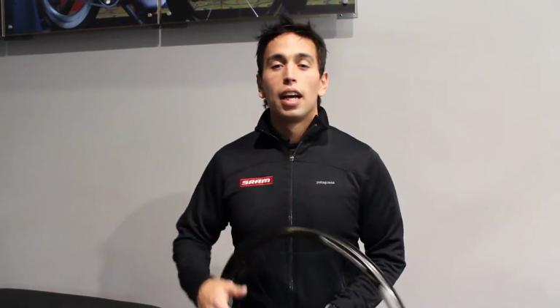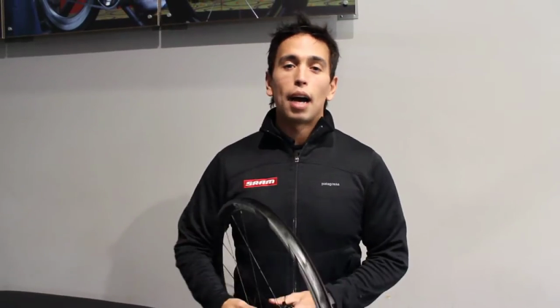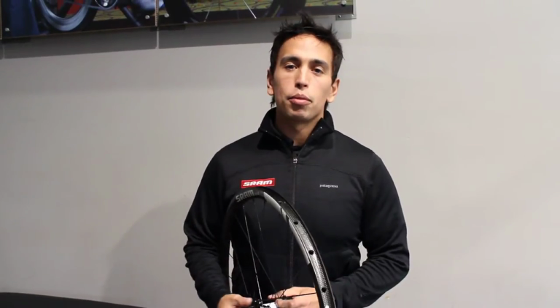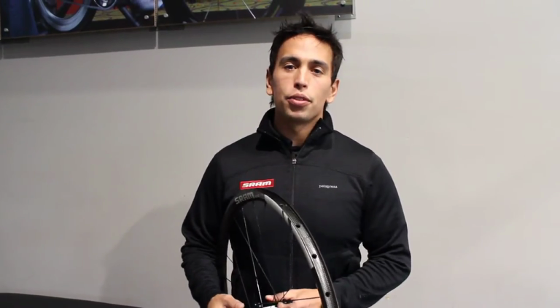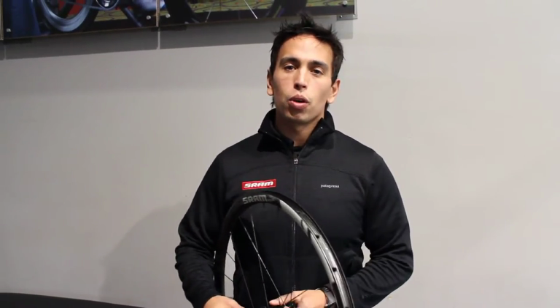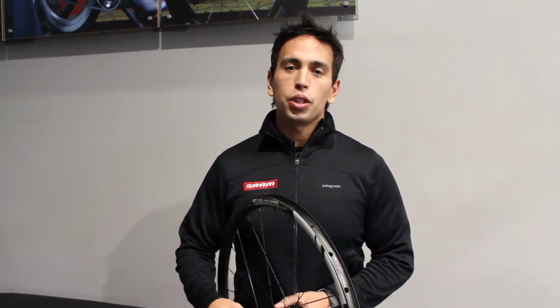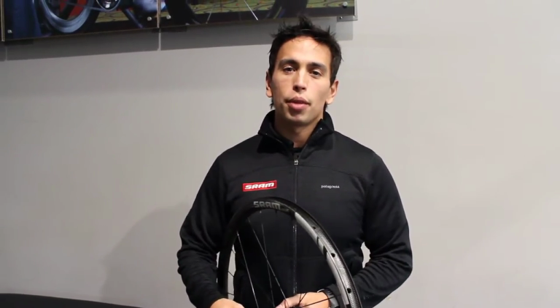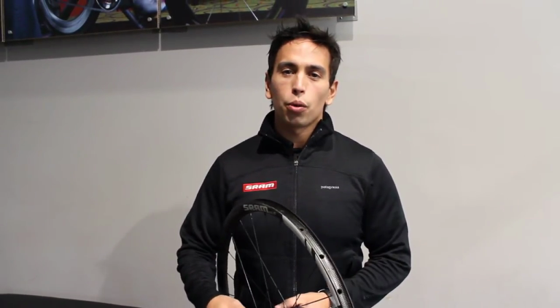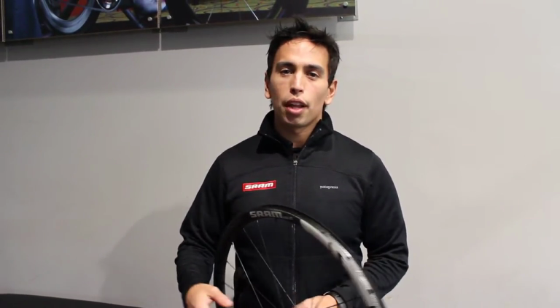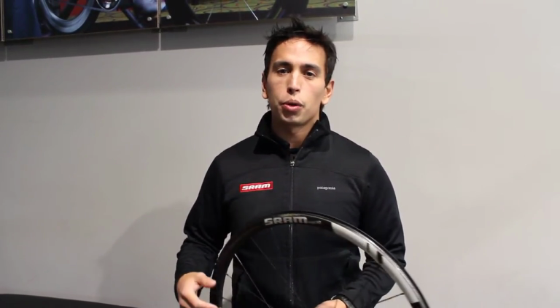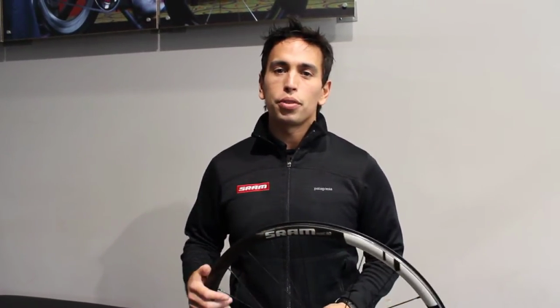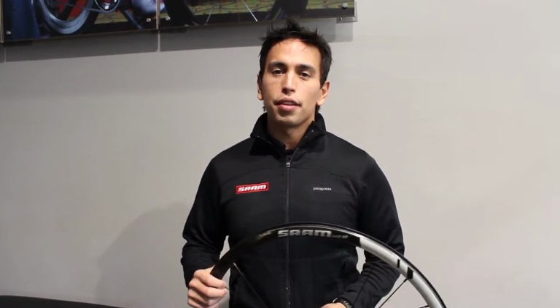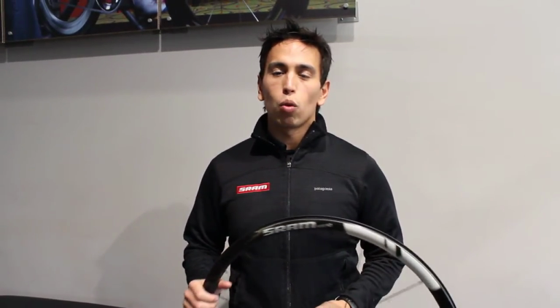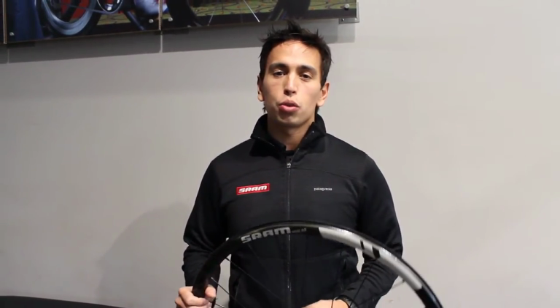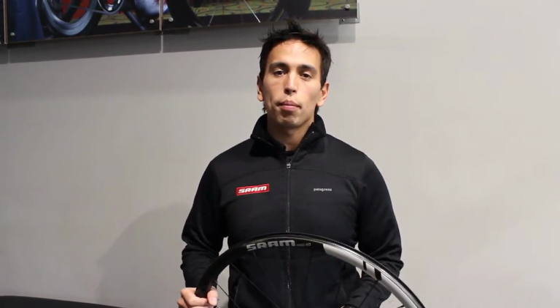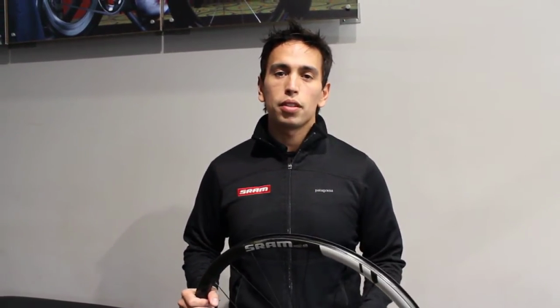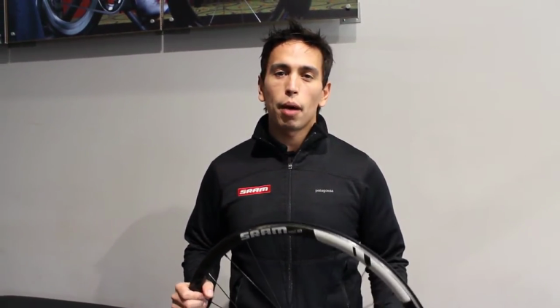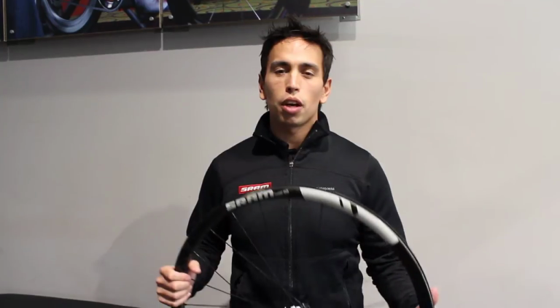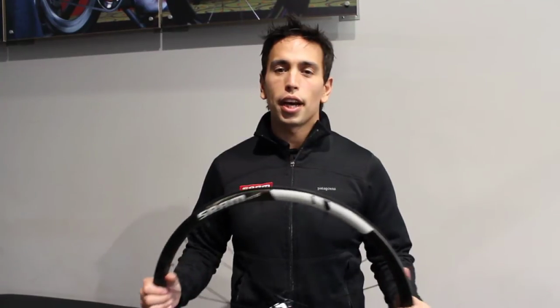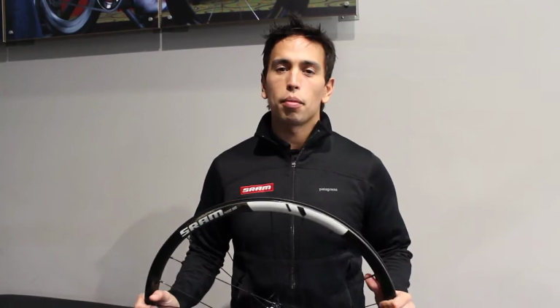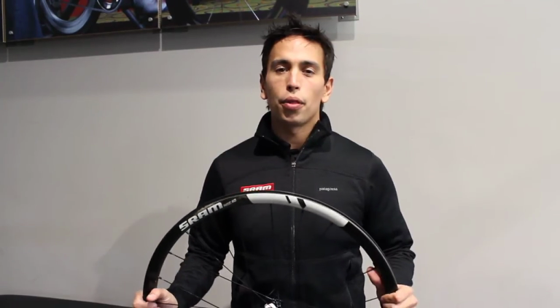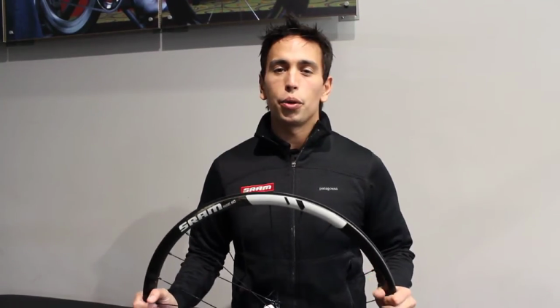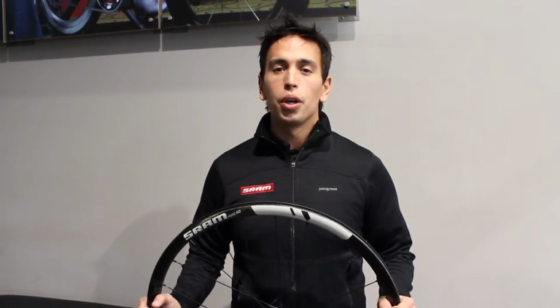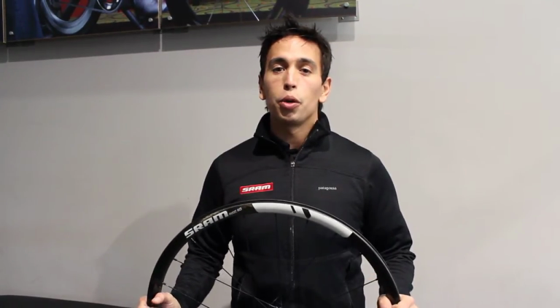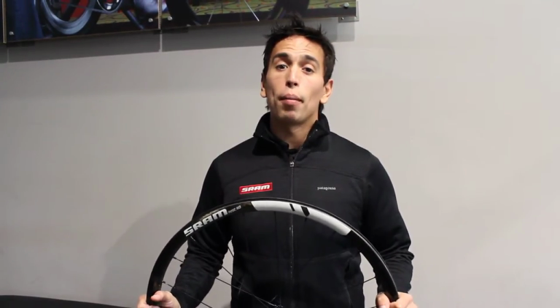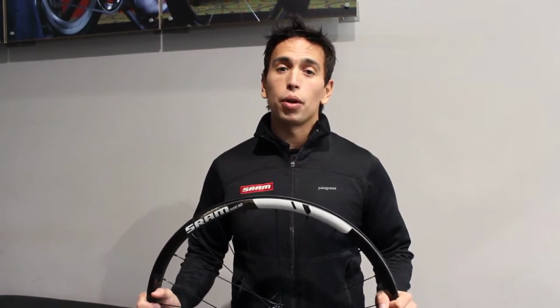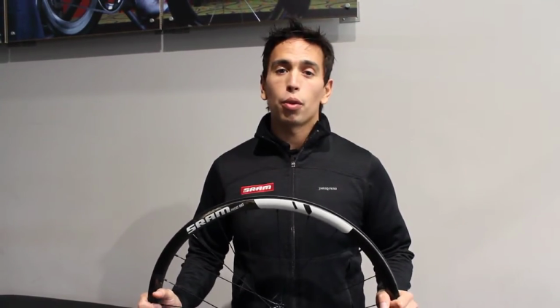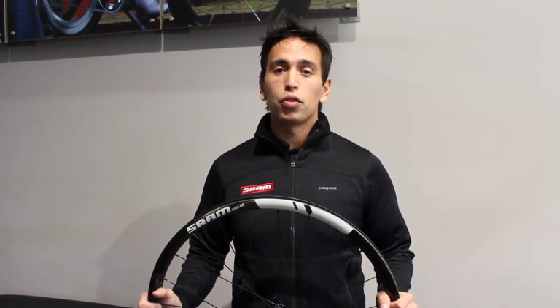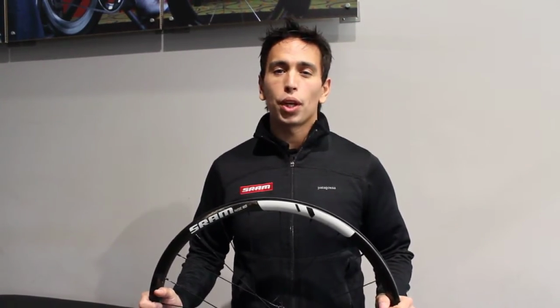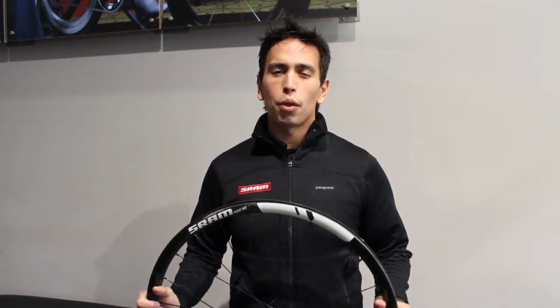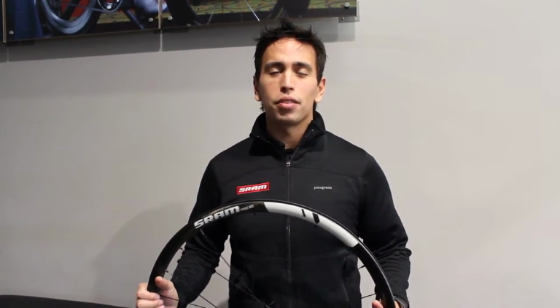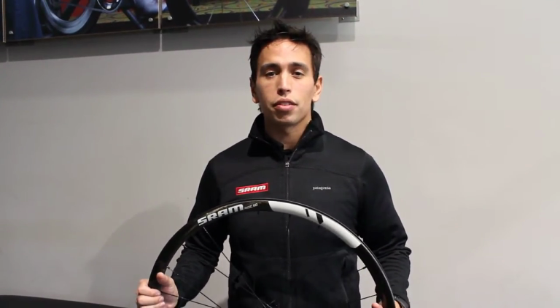Hi, my name is Ernesto Cauldron. I'm the Northern California representative for SRAM. Today I want to talk to you guys about the new mountain bike wheels, the Rise 40 and the Rise 60.